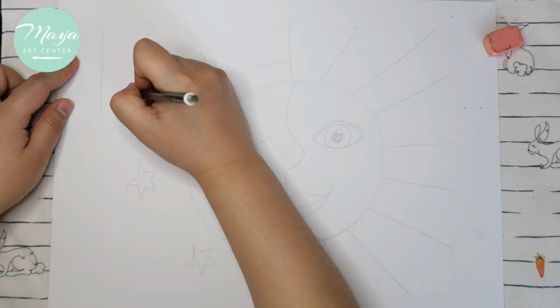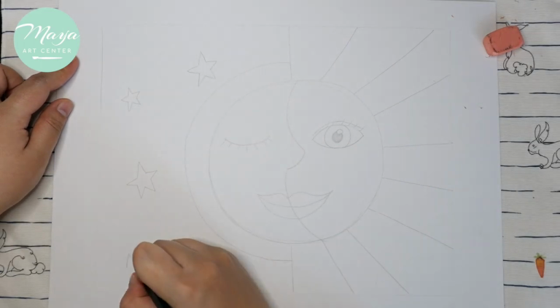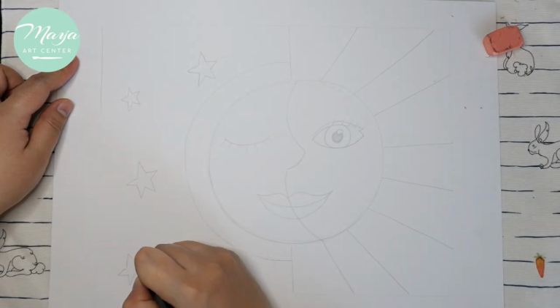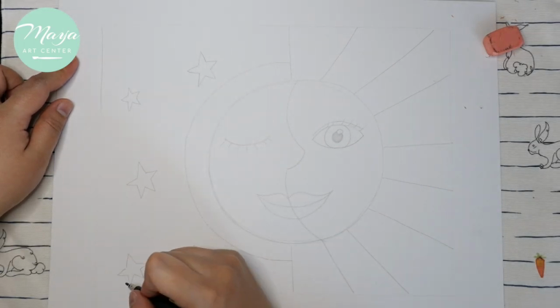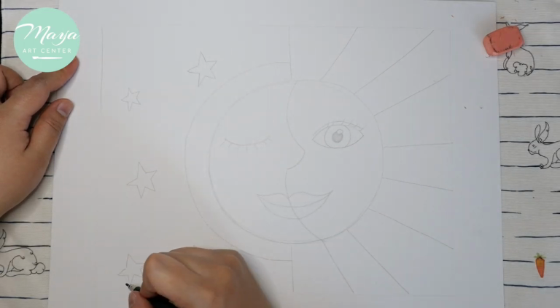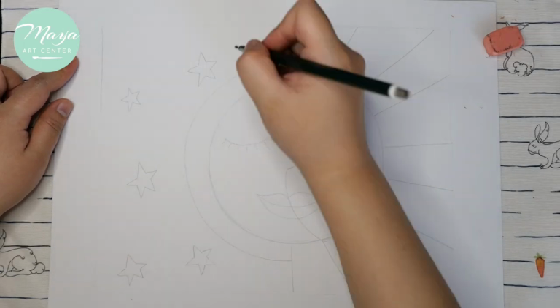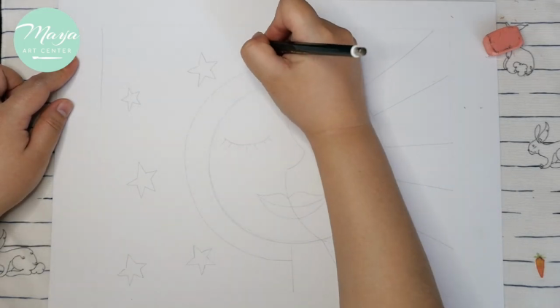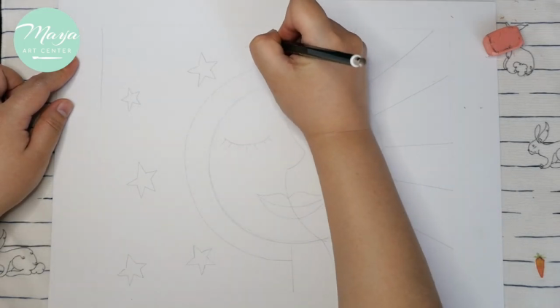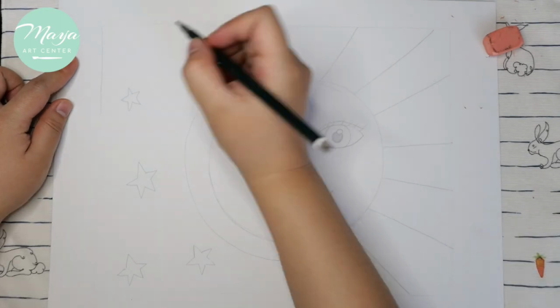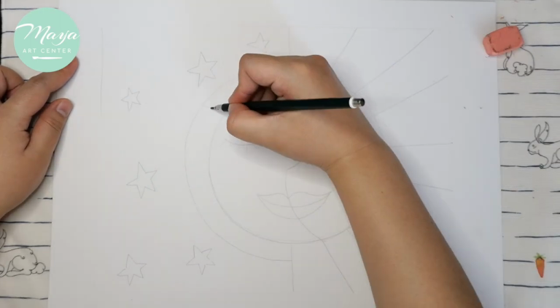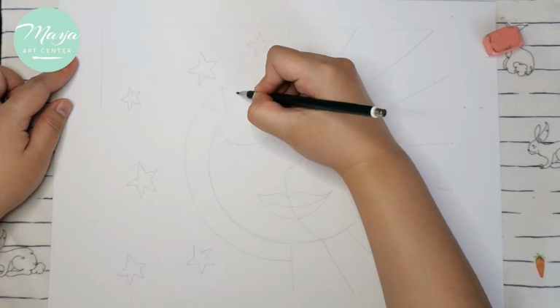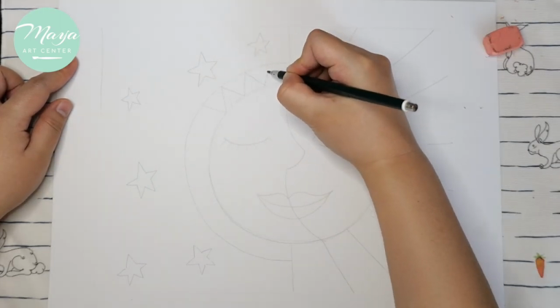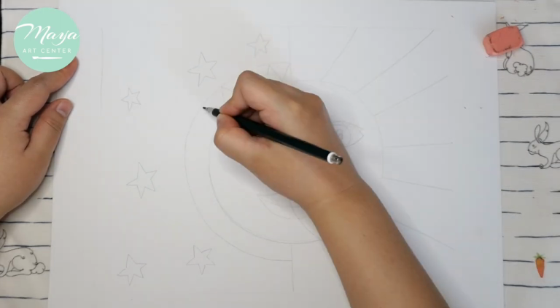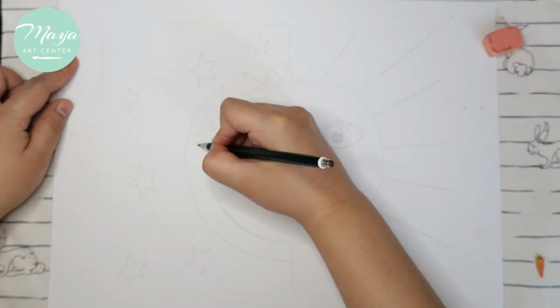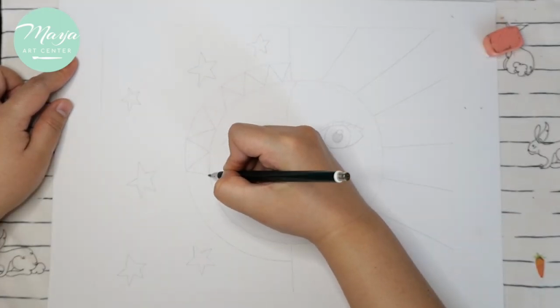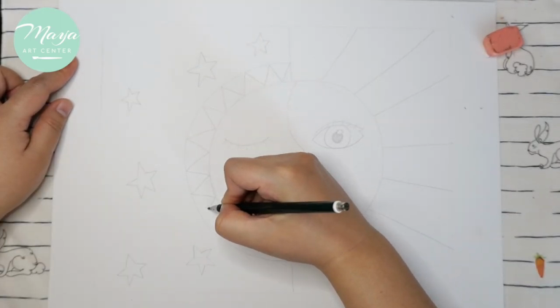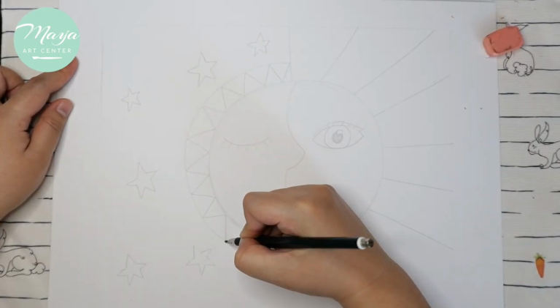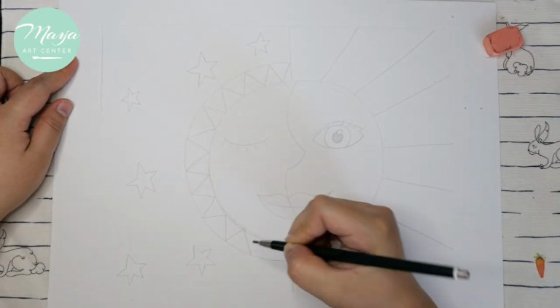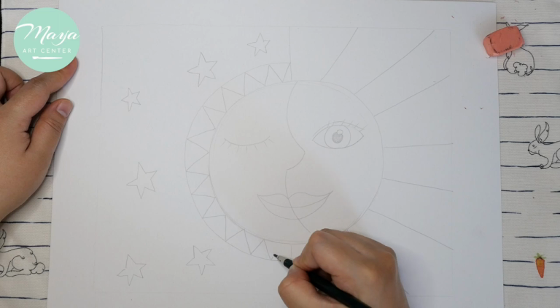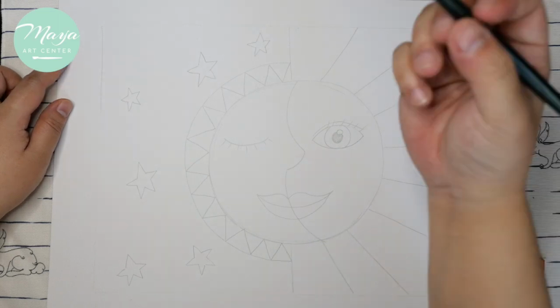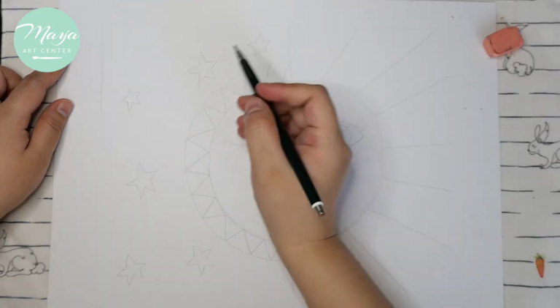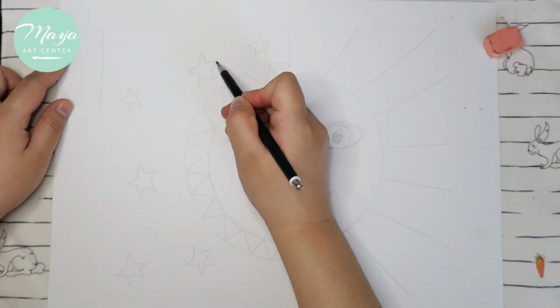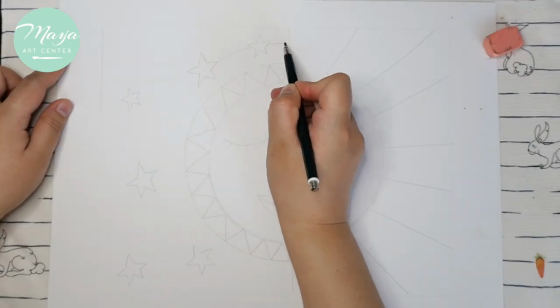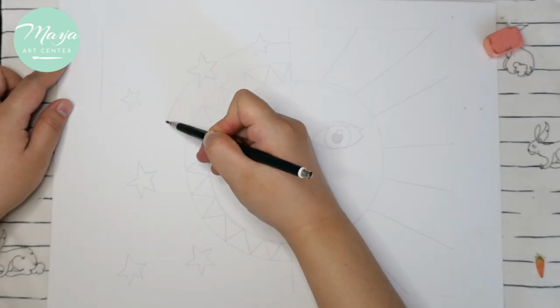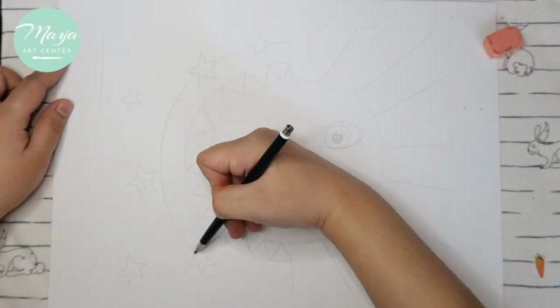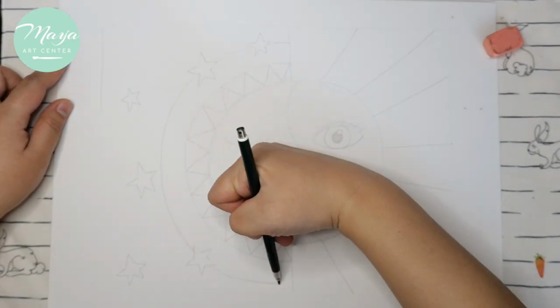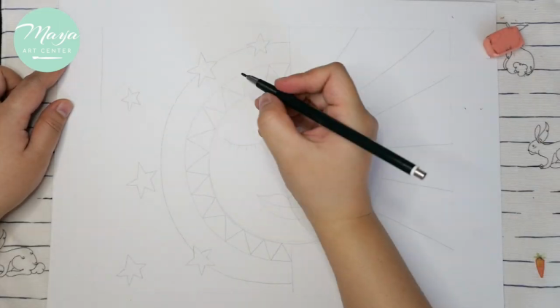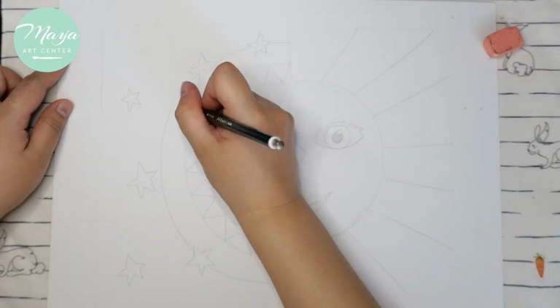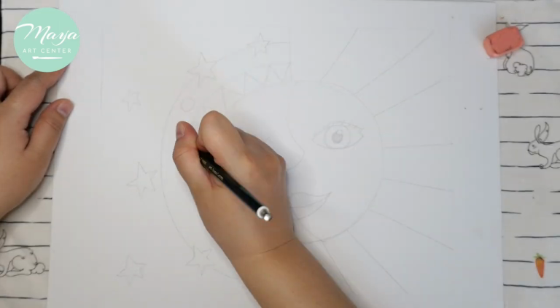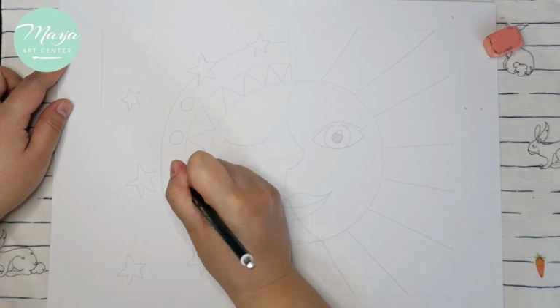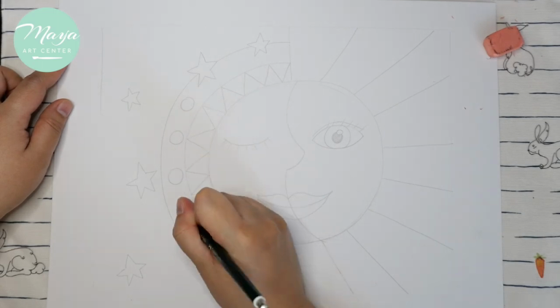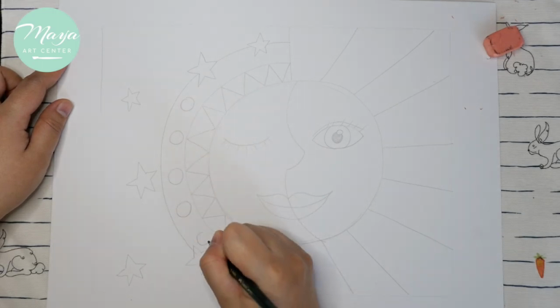Then try making the mouth part. For the right side you're going to make a lot of lines like sun rays — try different directions. For the left side, the moon side, try making a lot of half circles and different kinds of shape patterns.